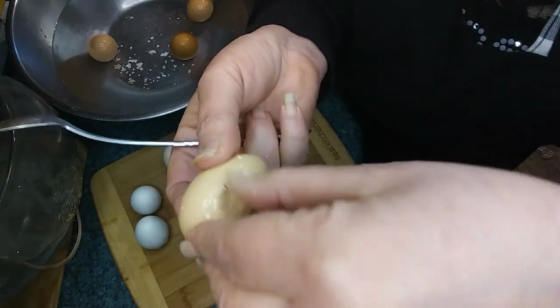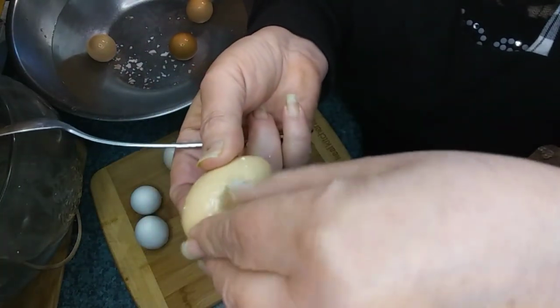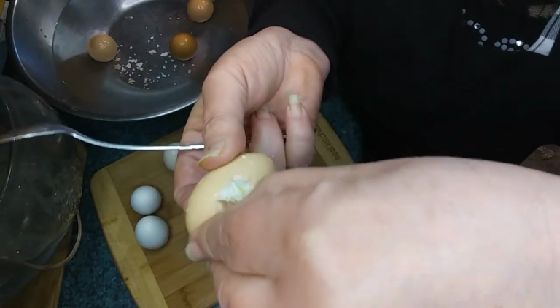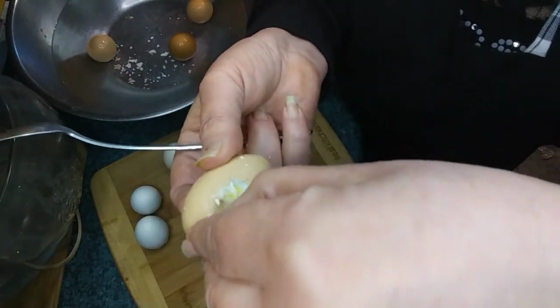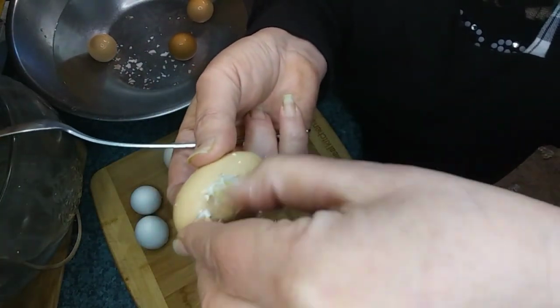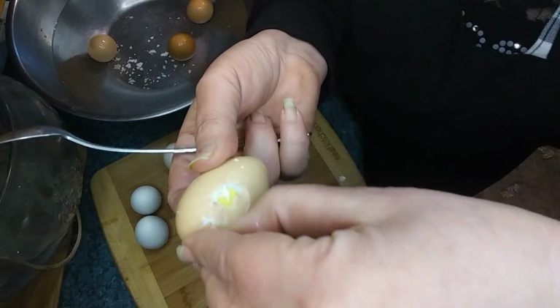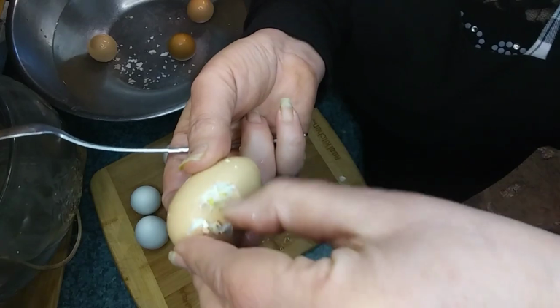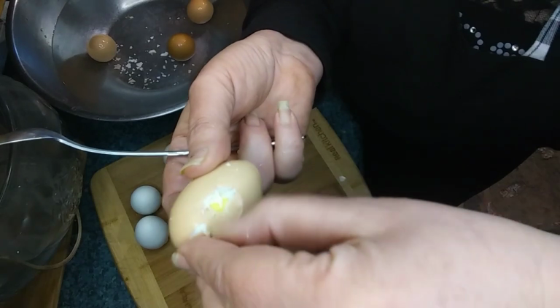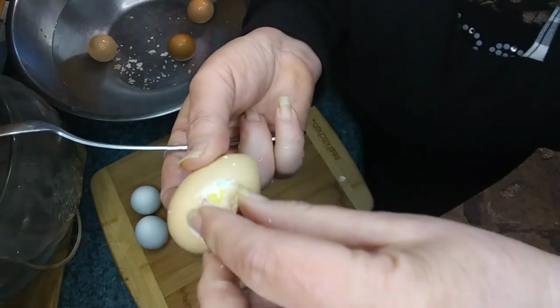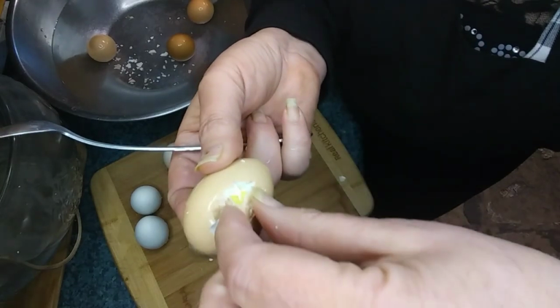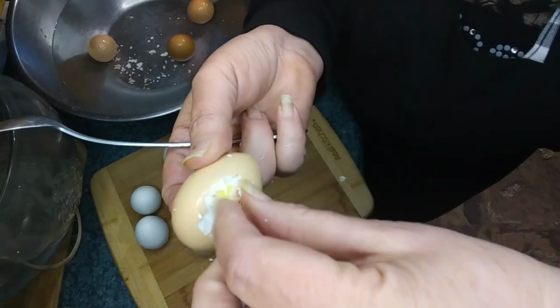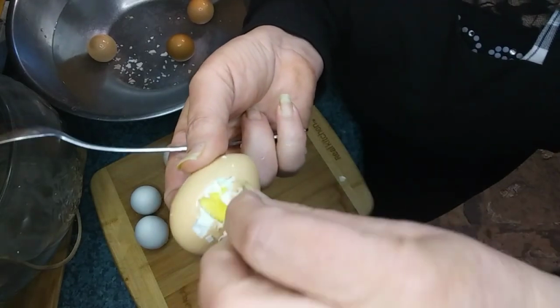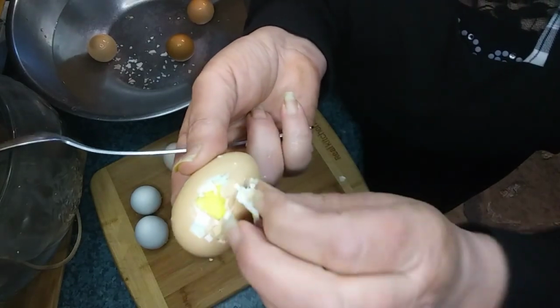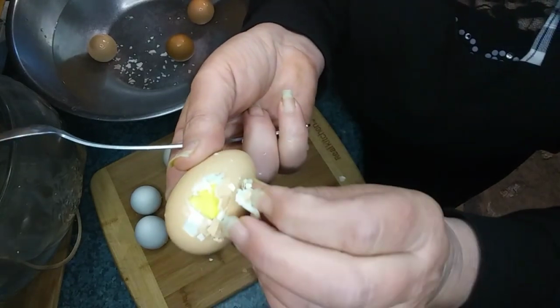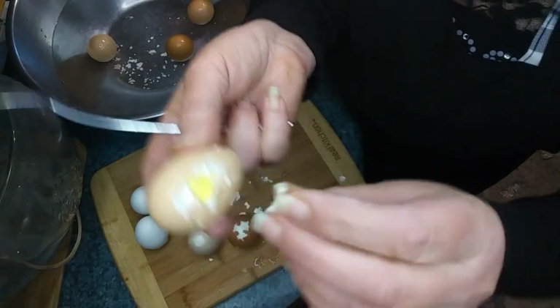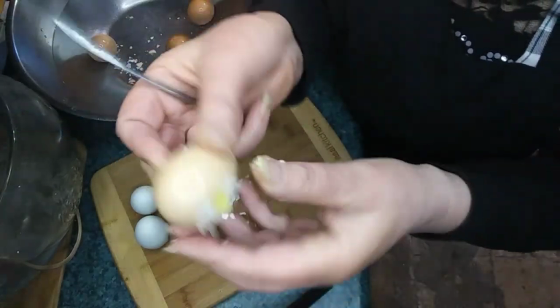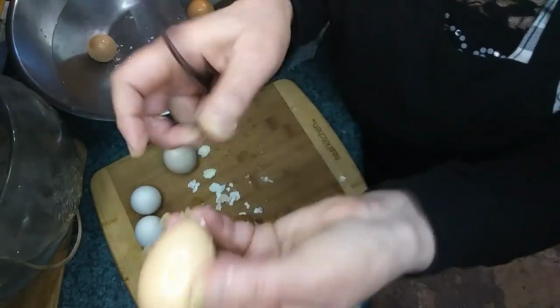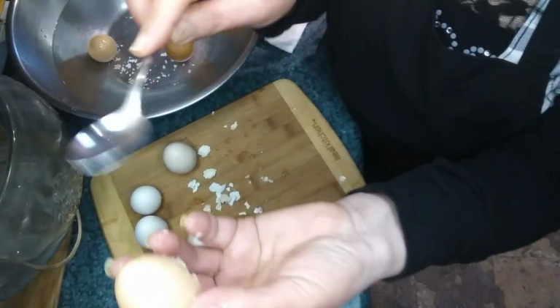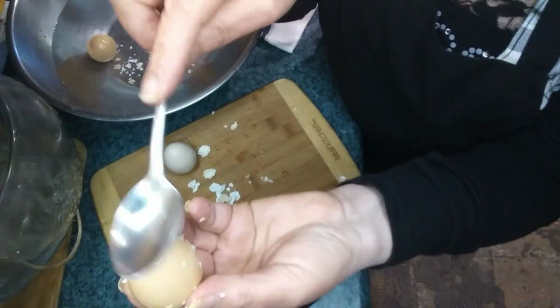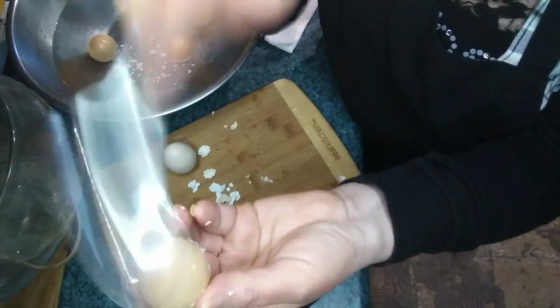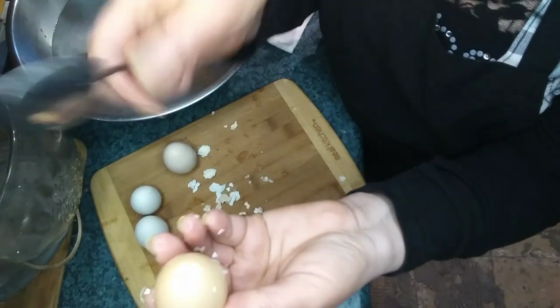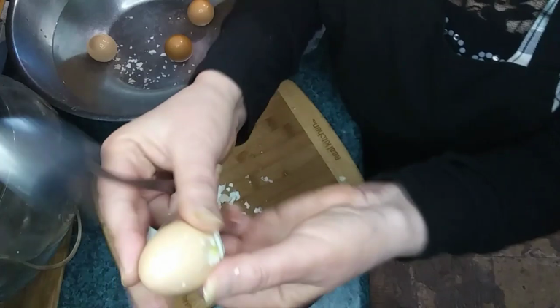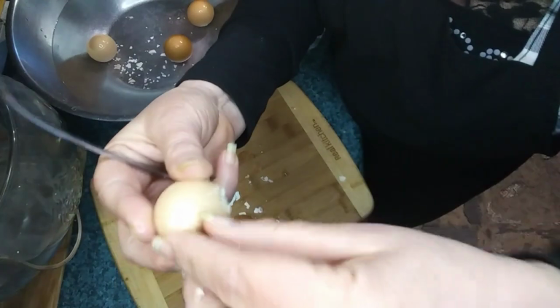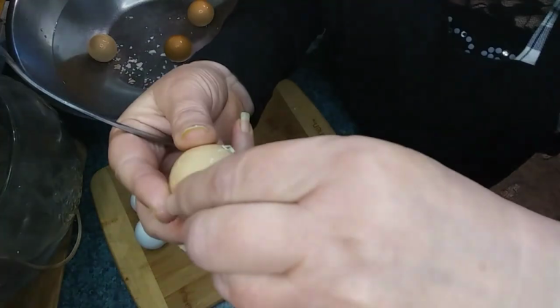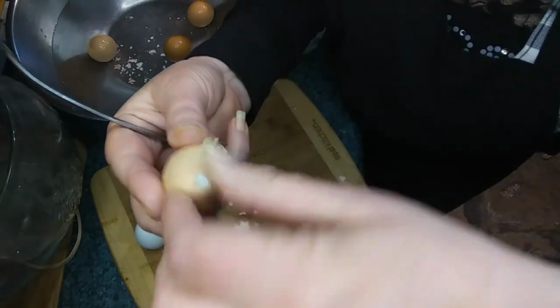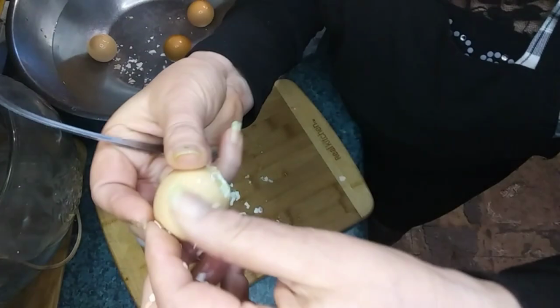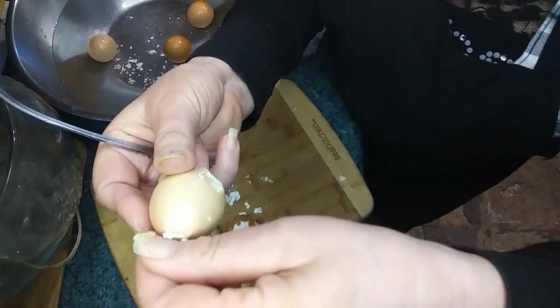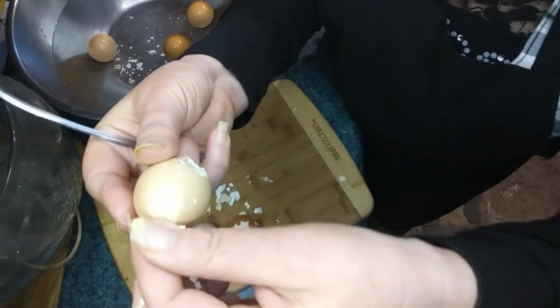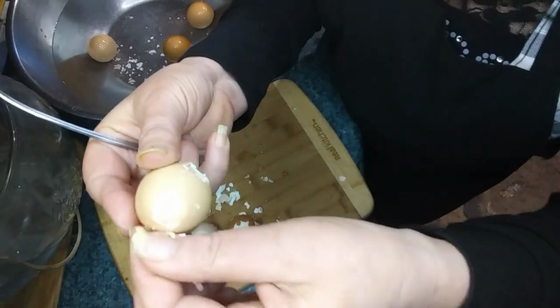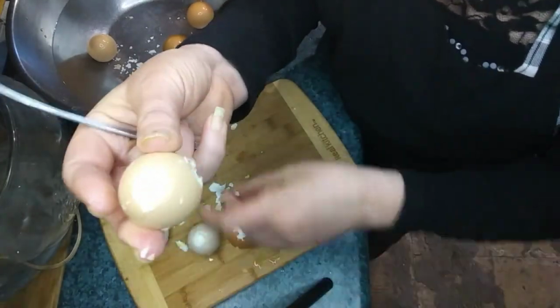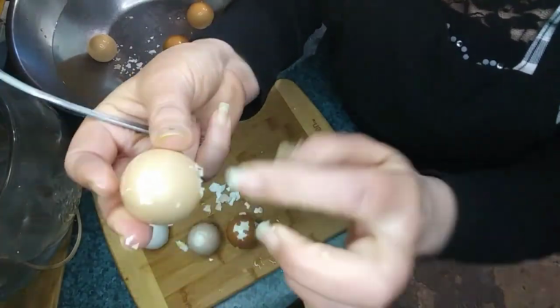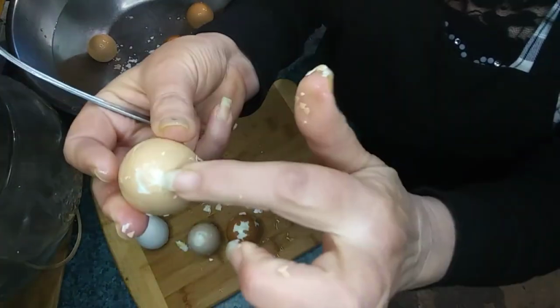I wouldn't do this with a store-bought egg, because store-bought eggs are bleached, sanitized, and stripped of their natural bloom.